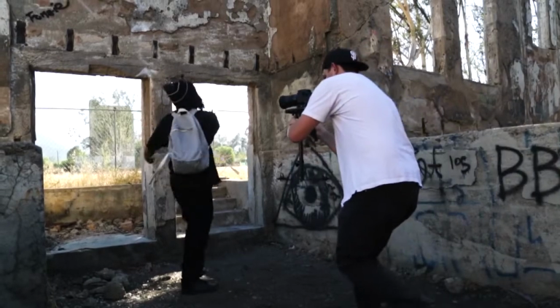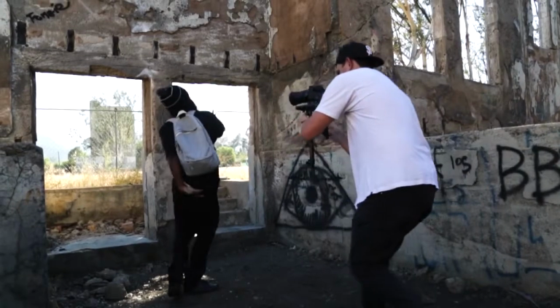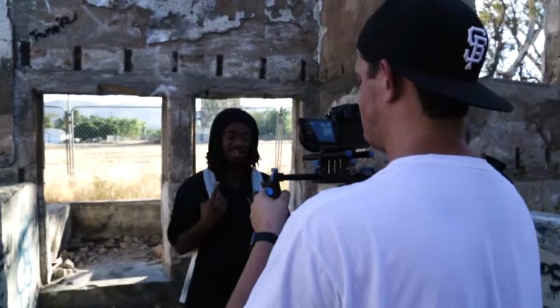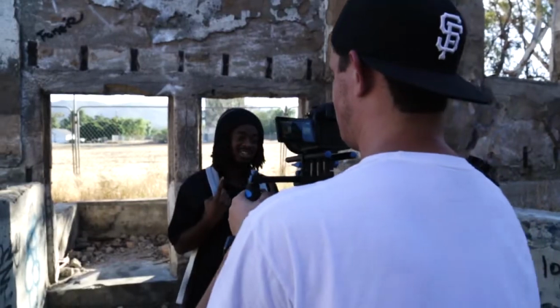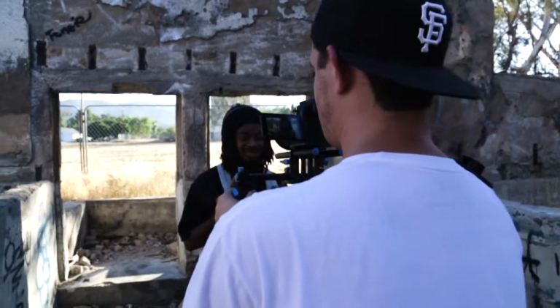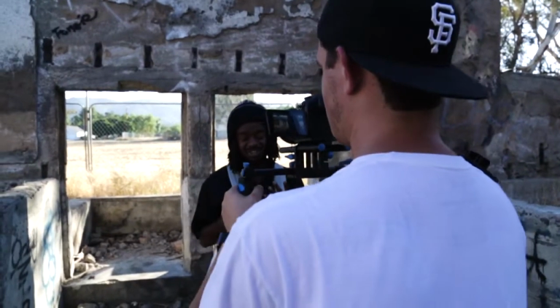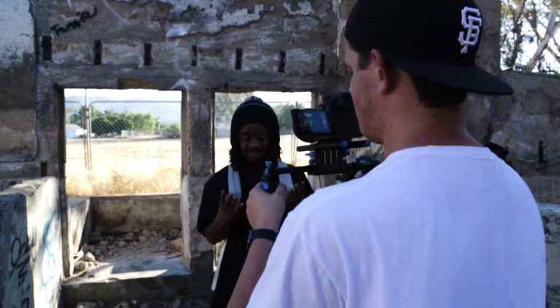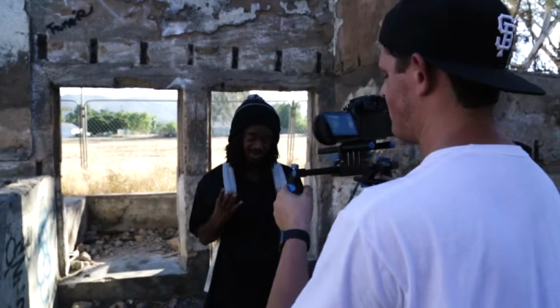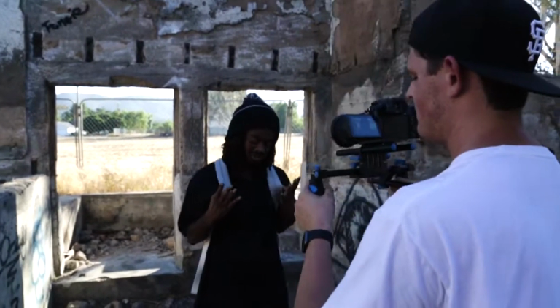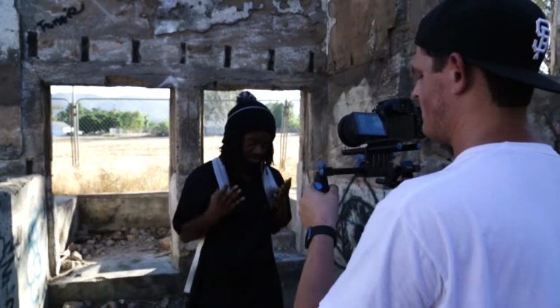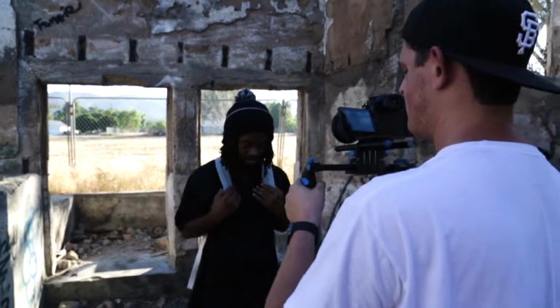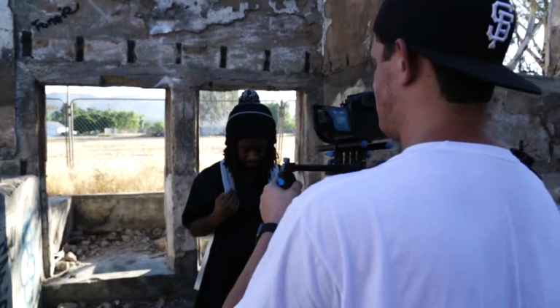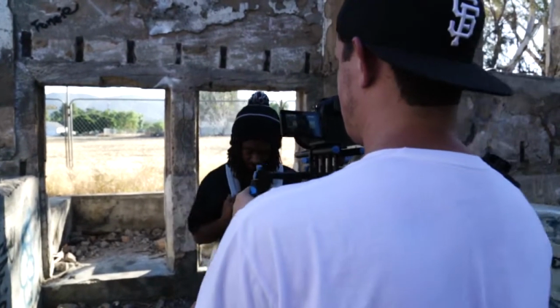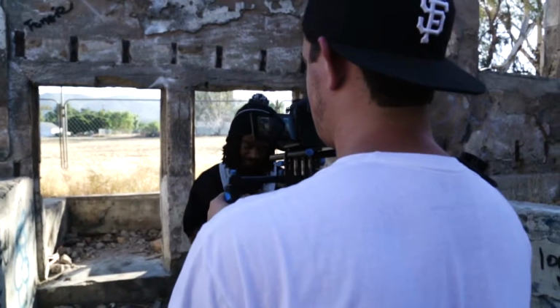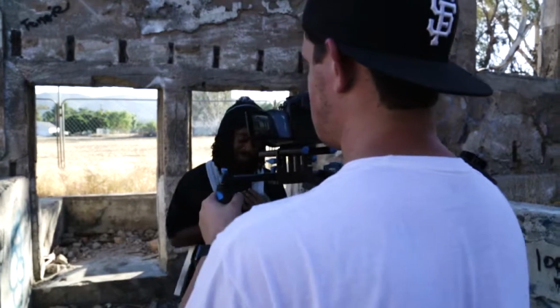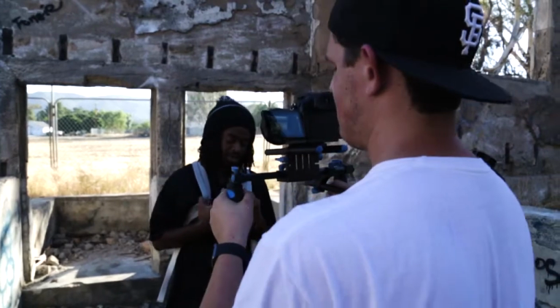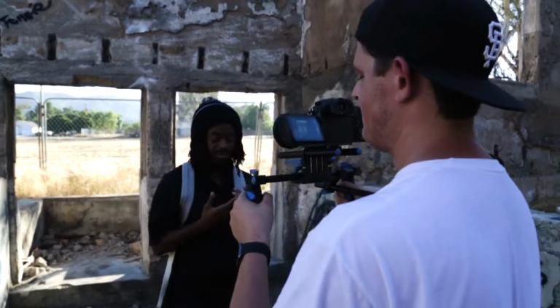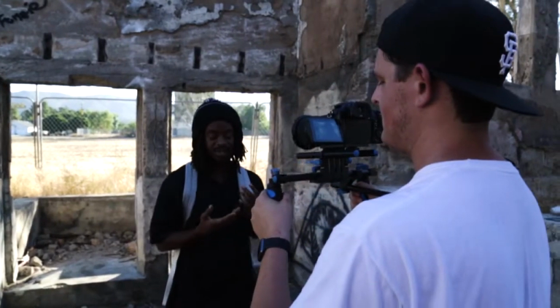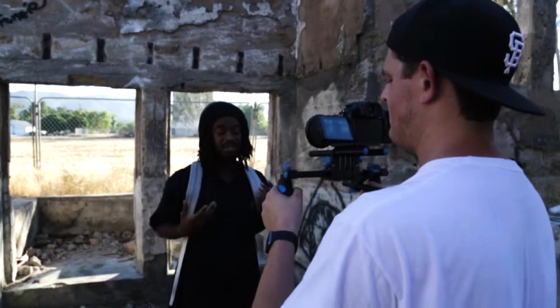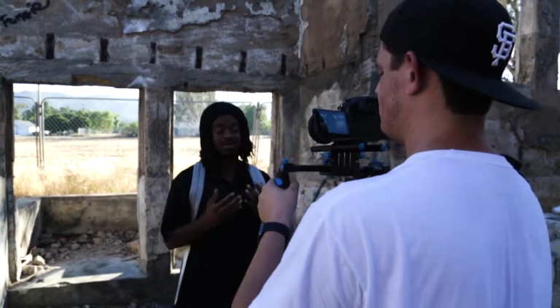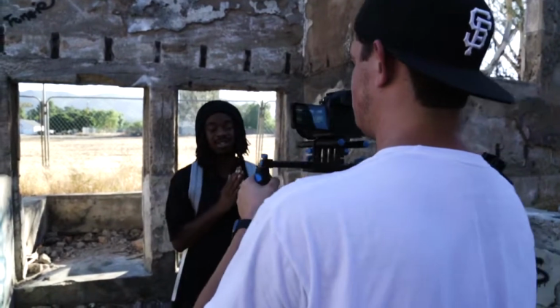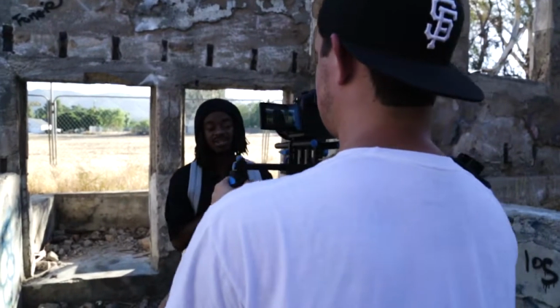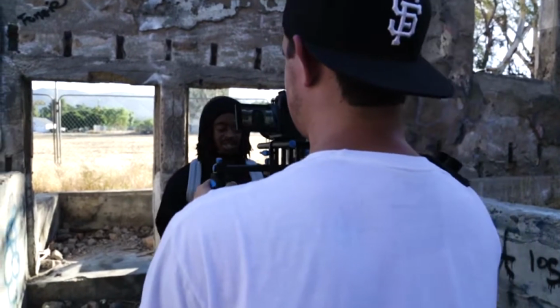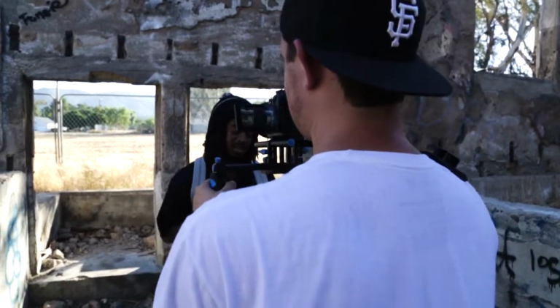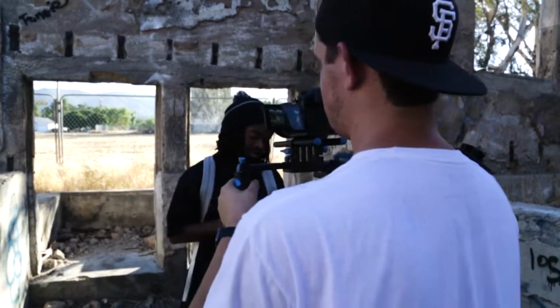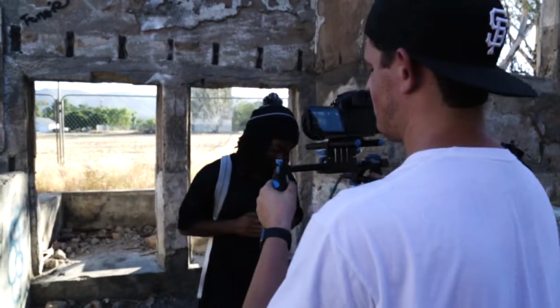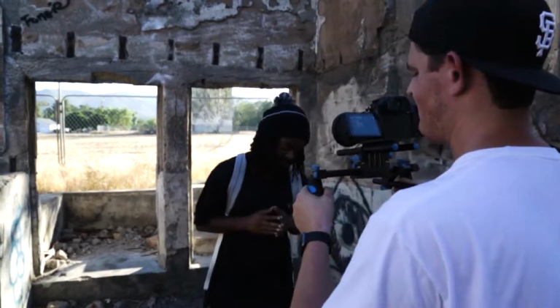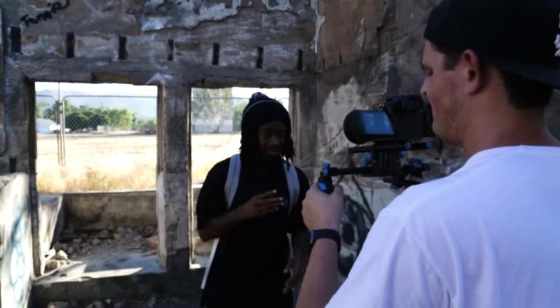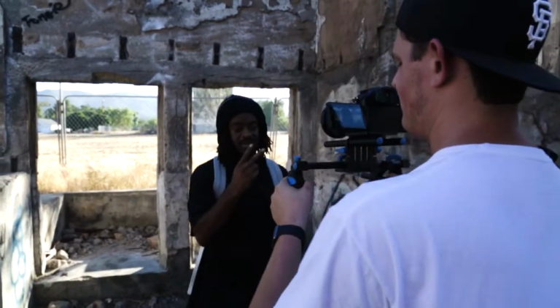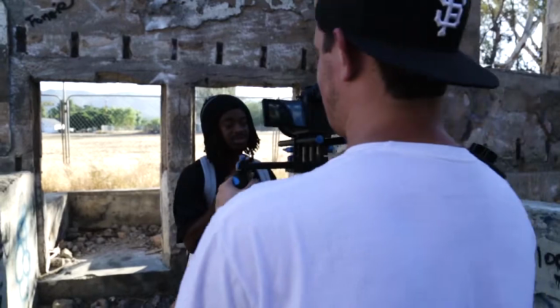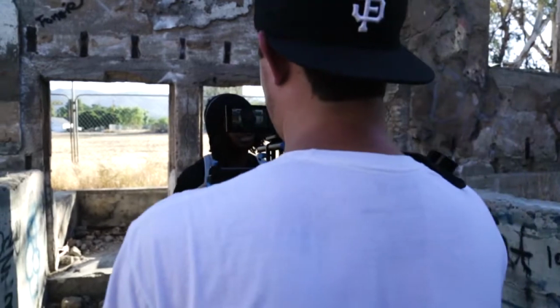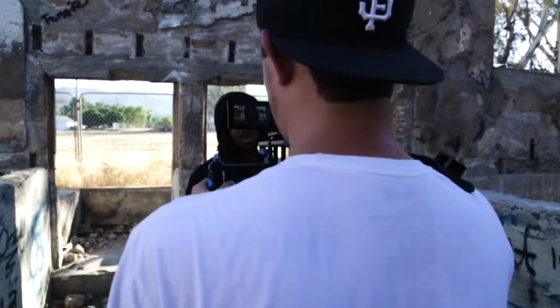Now as you can see right here I'm using a shoulder rig, and I can link that in the description if you guys need to know what it is. But I actually don't use this now that the GH5 has image stabilization built into it.